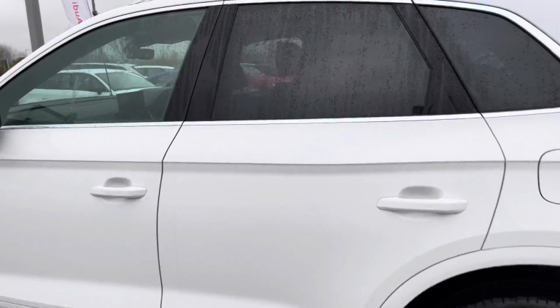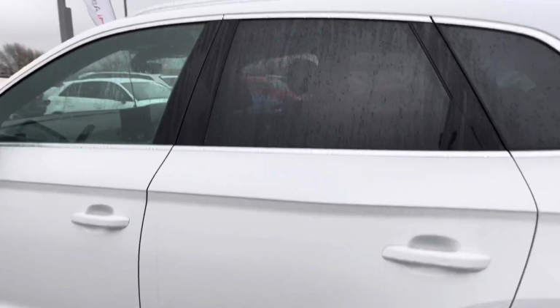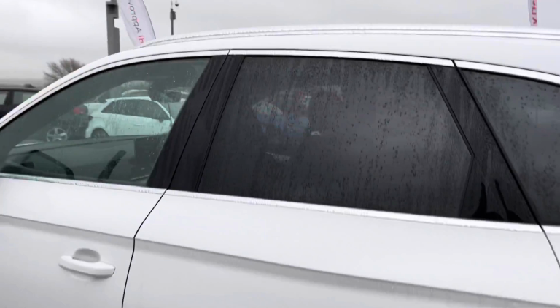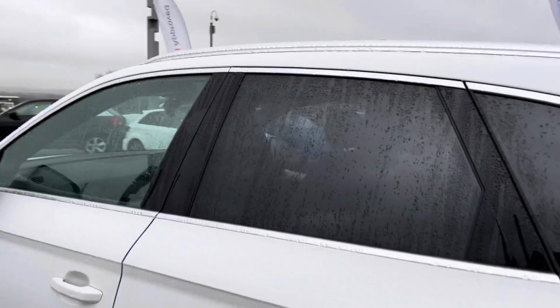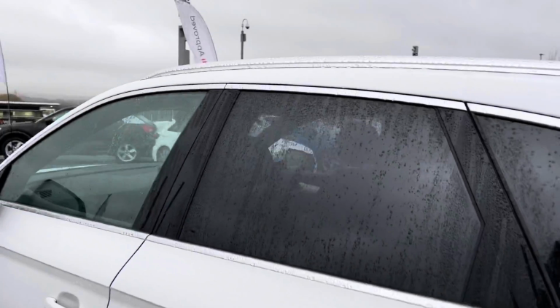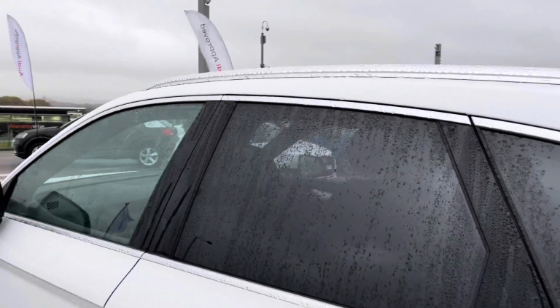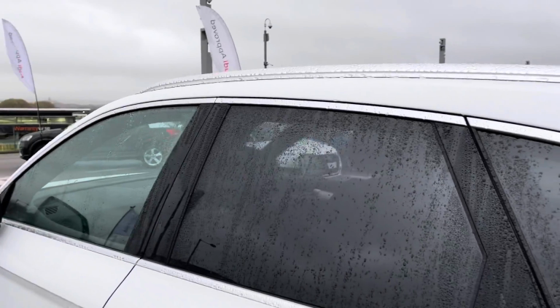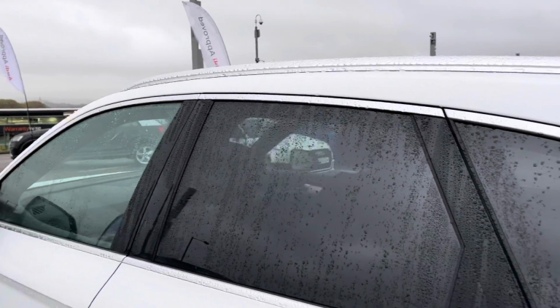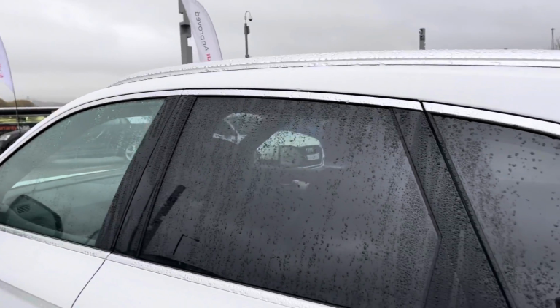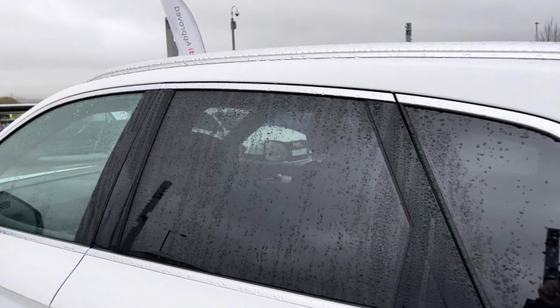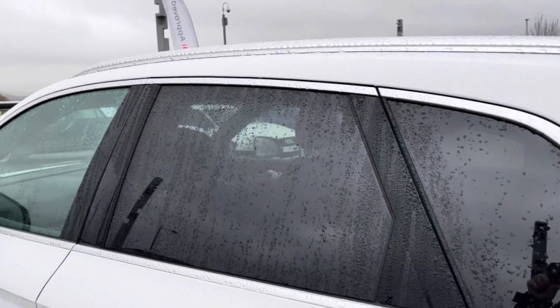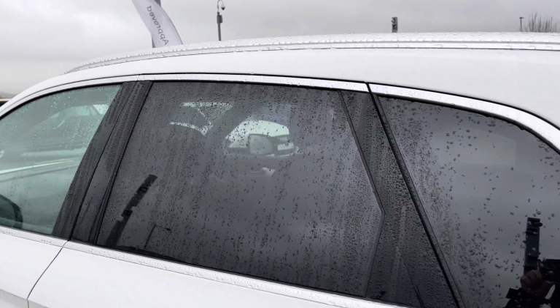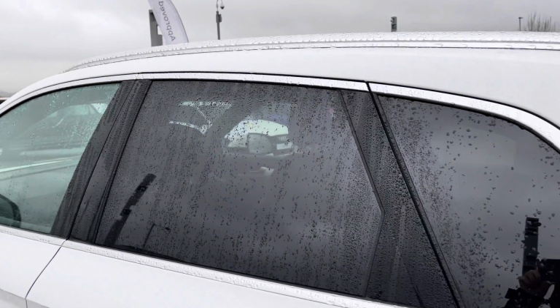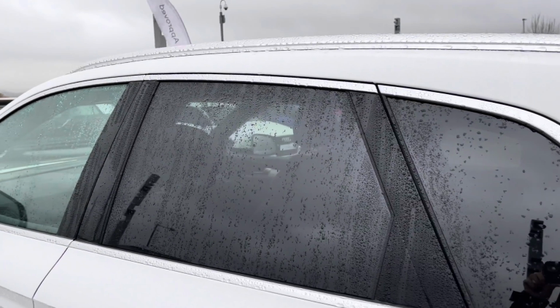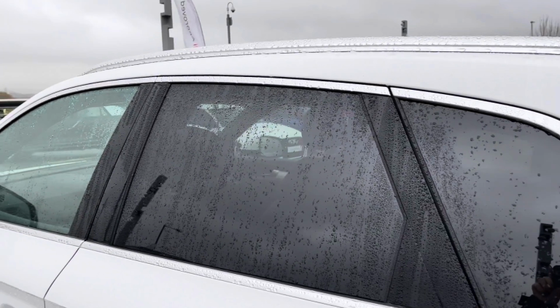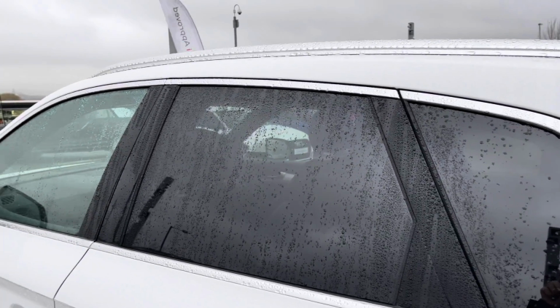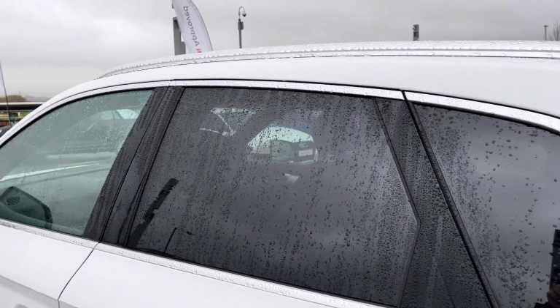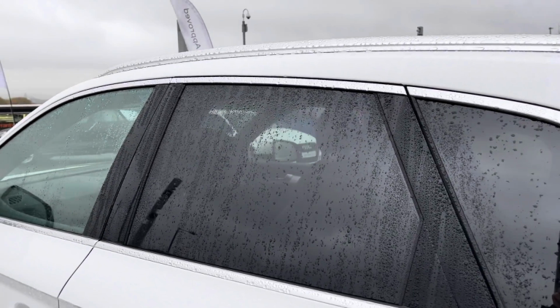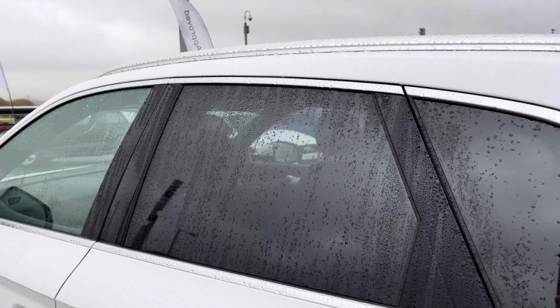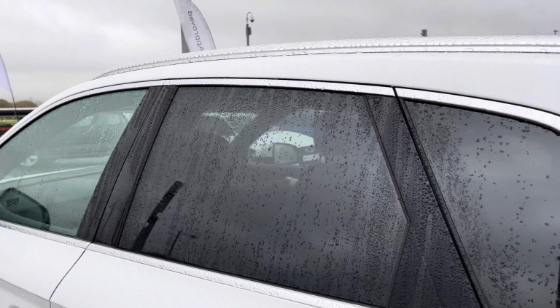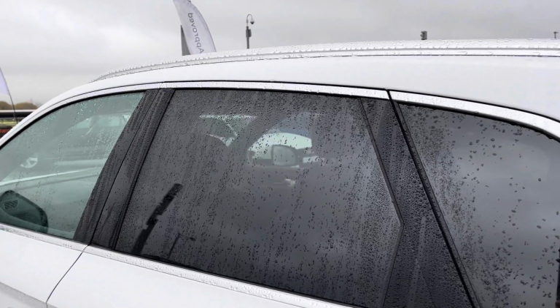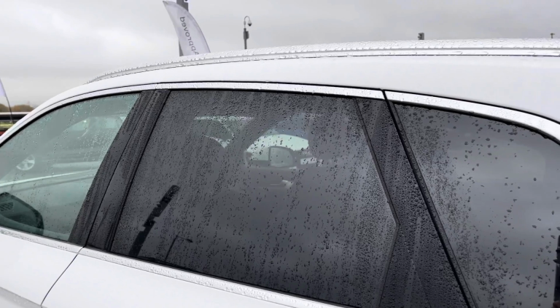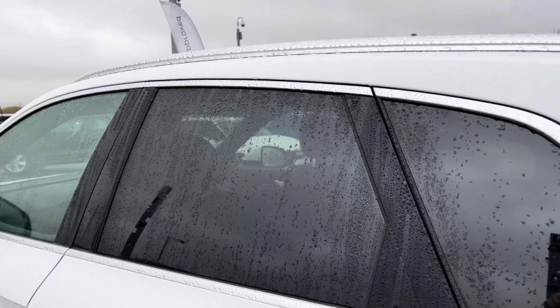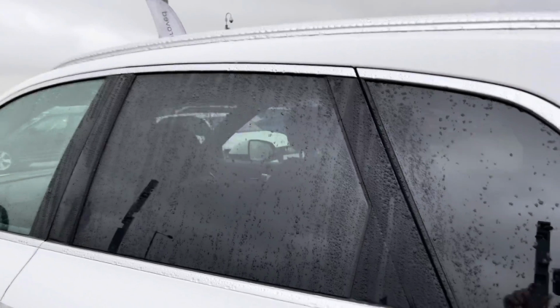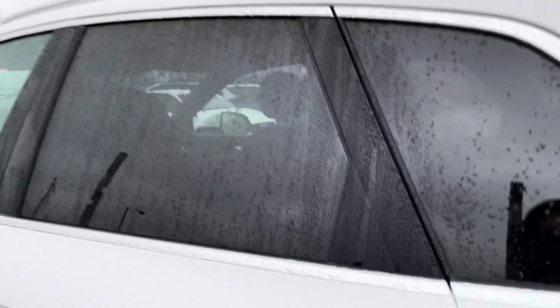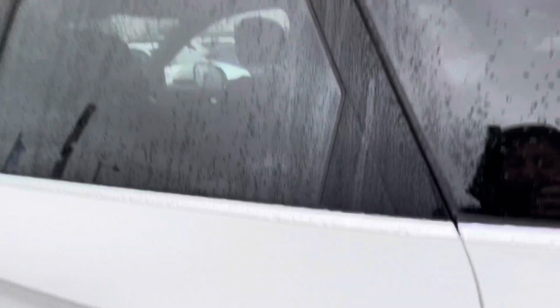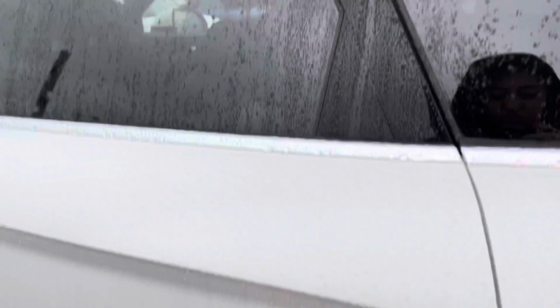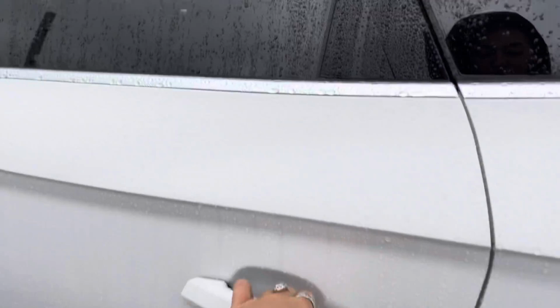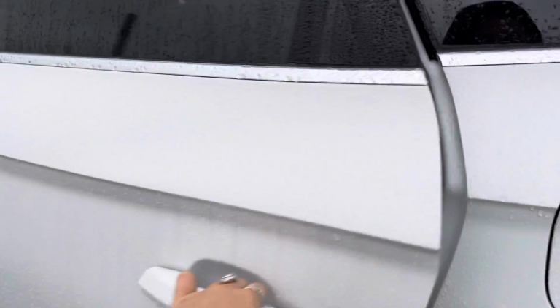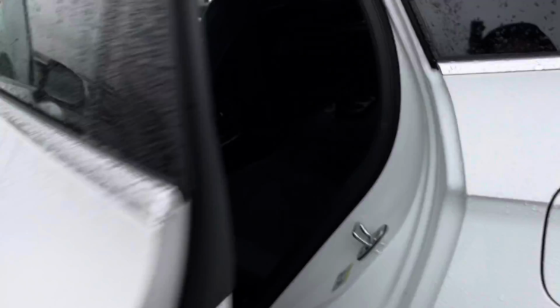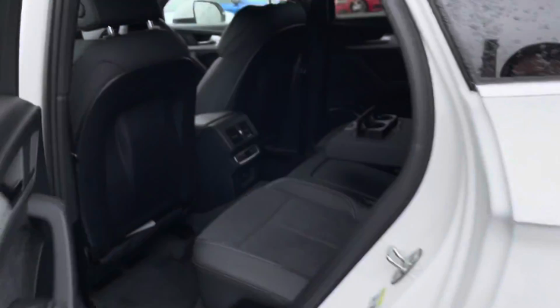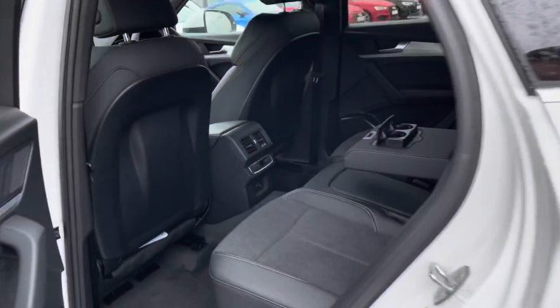It also has the roof rails in aluminium which look really stylish as well as making it really easy to carry any bikes on there, as this is the perfect family SUV.